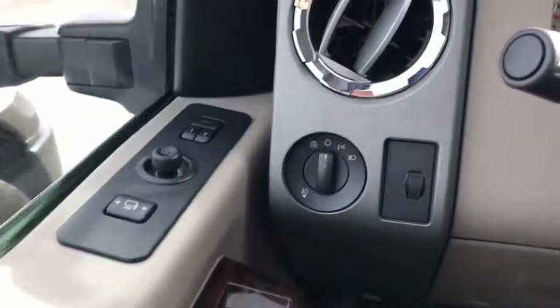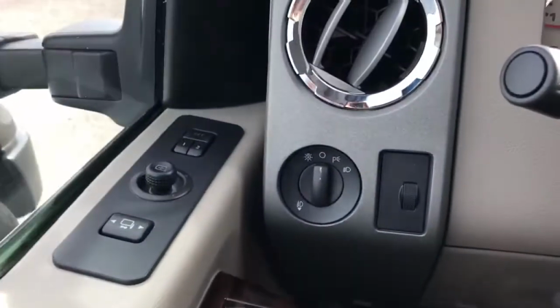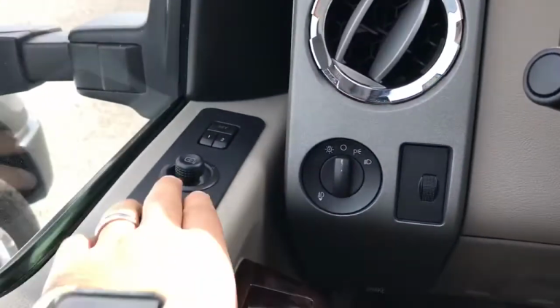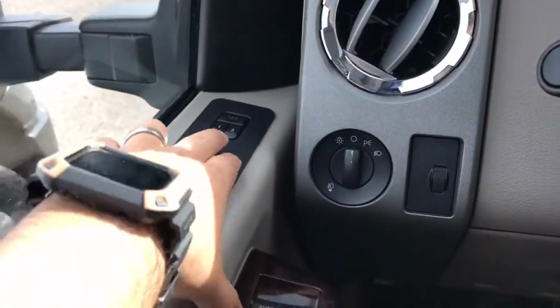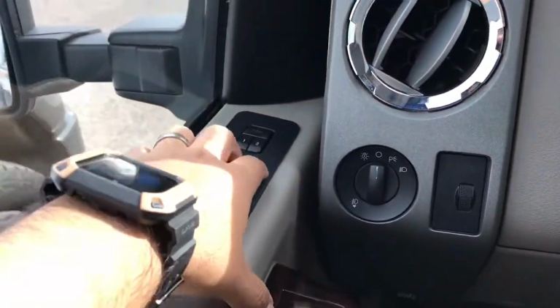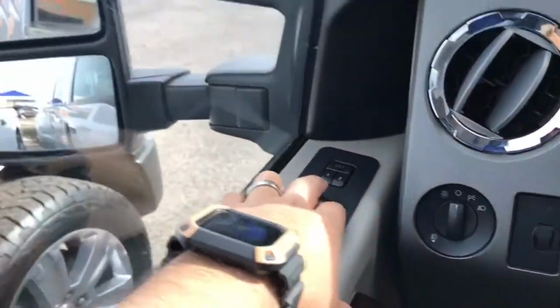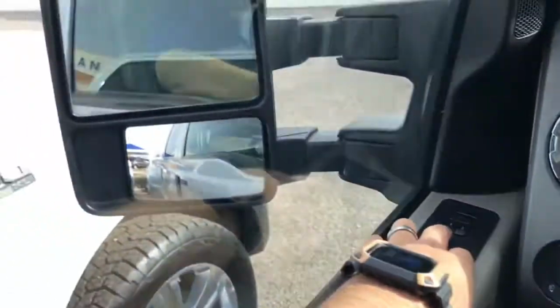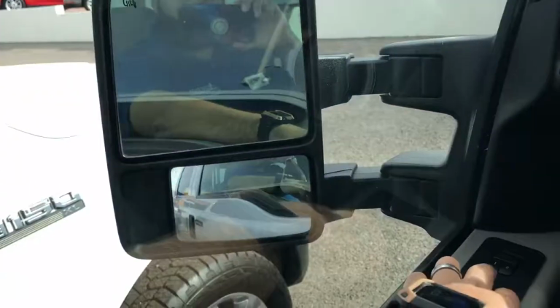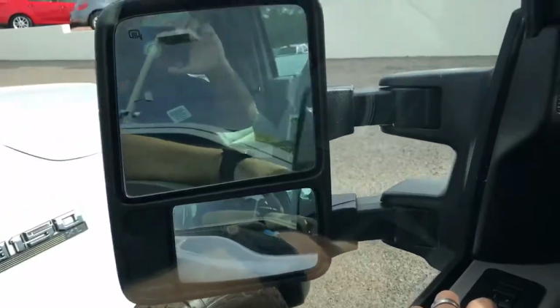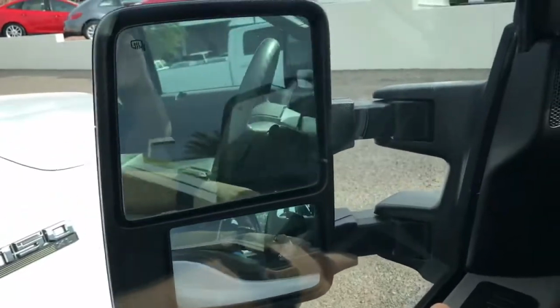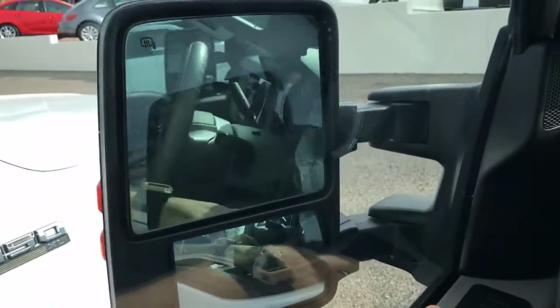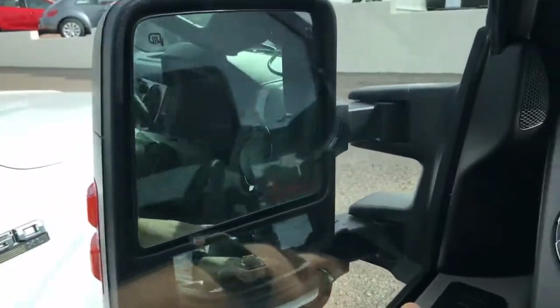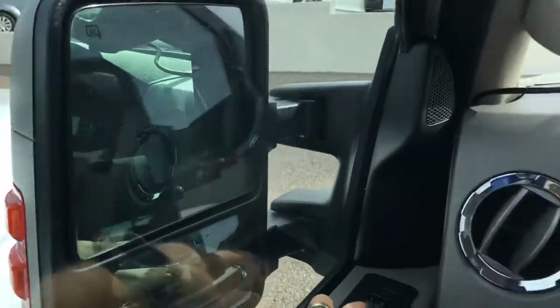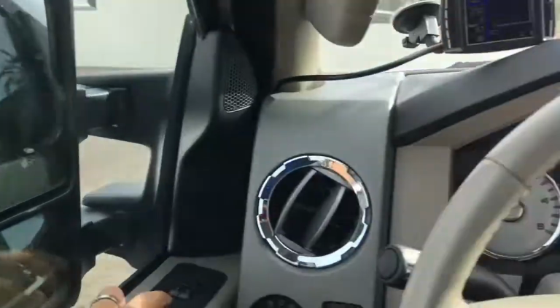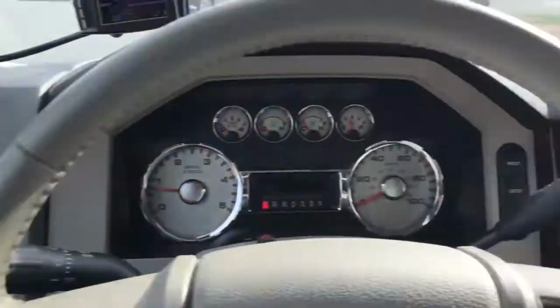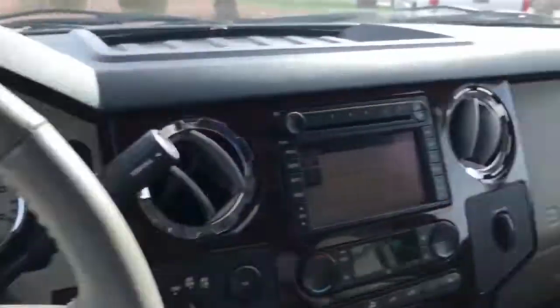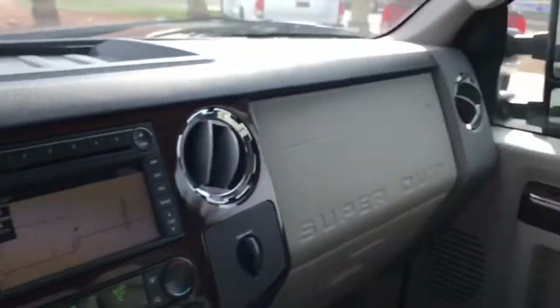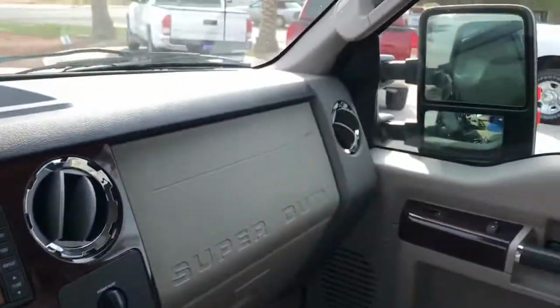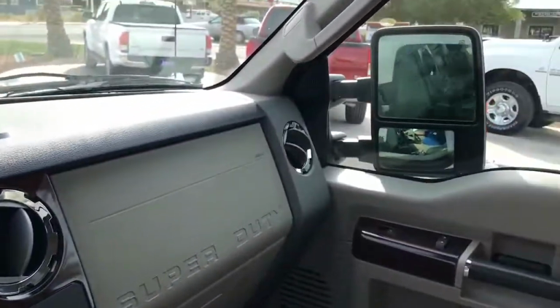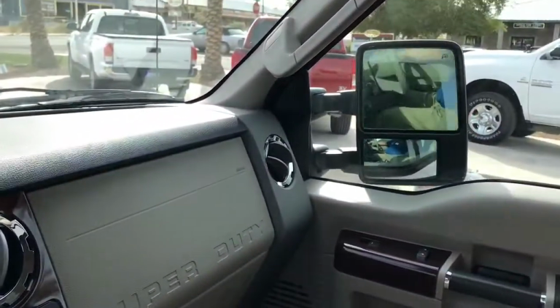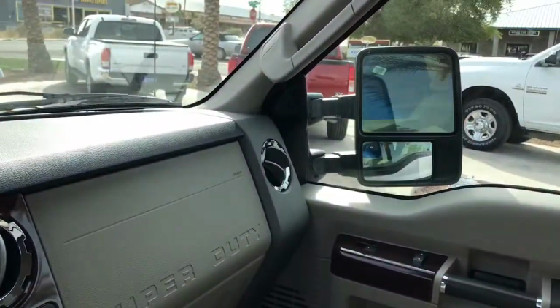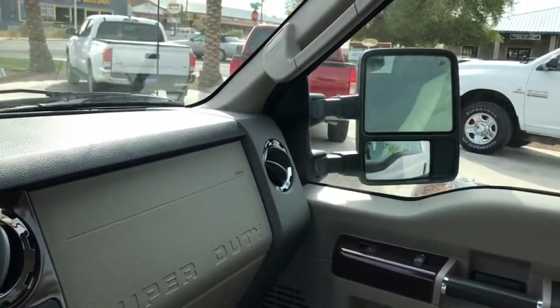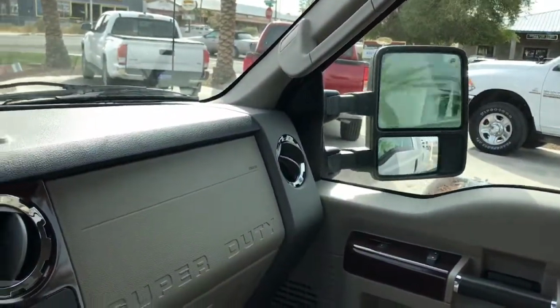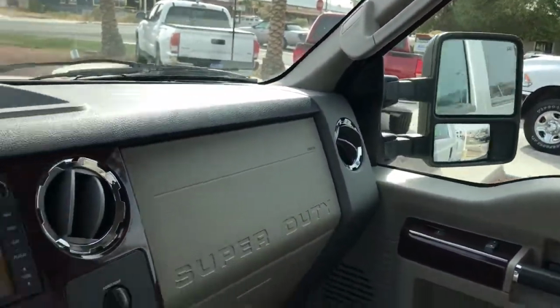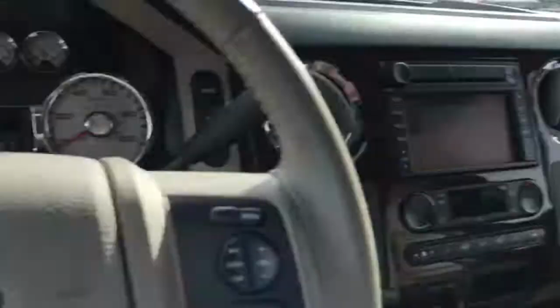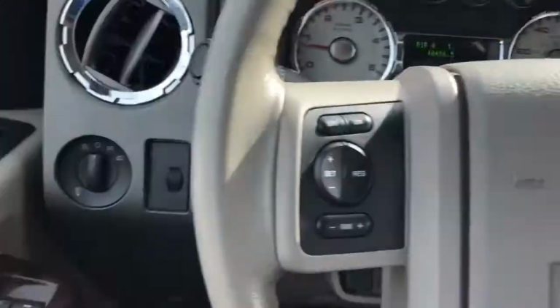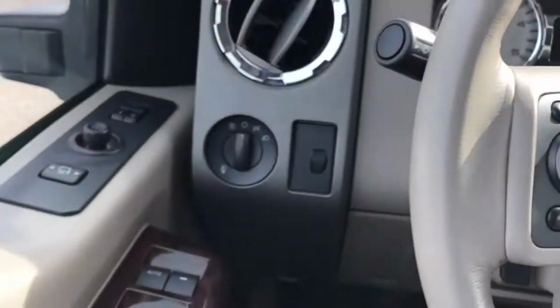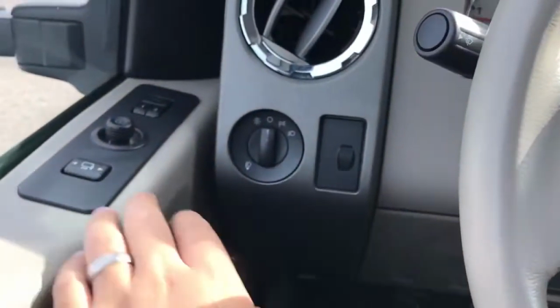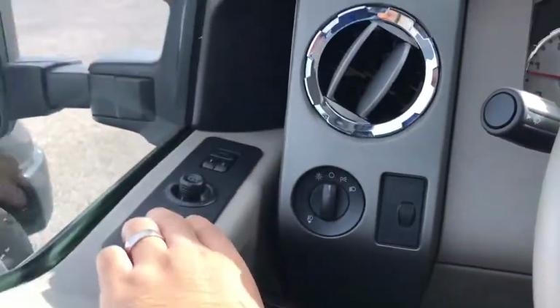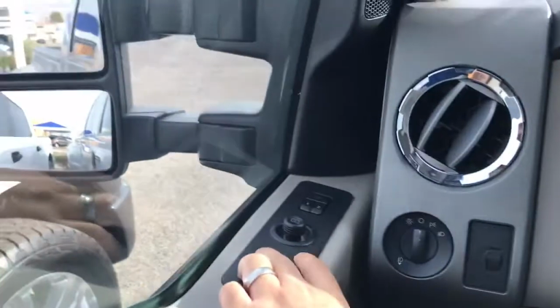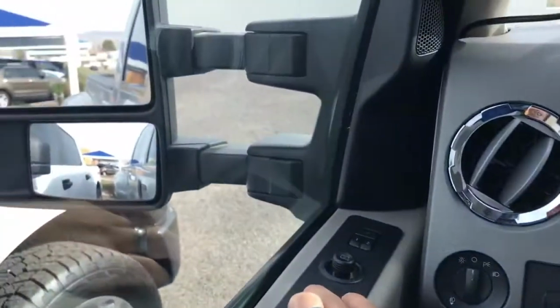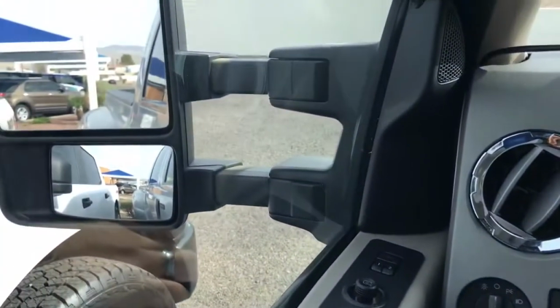There we have your power folding mirrors, which are always nice. And they are adjustable.